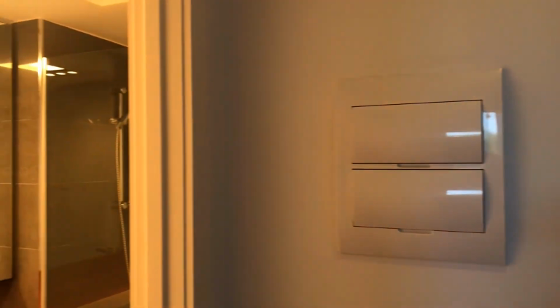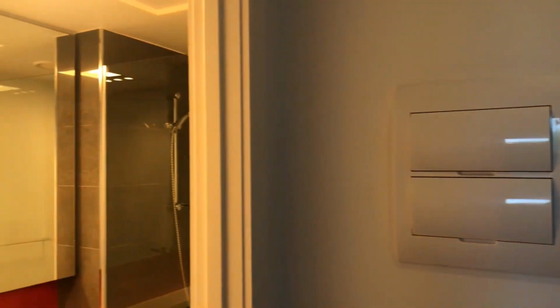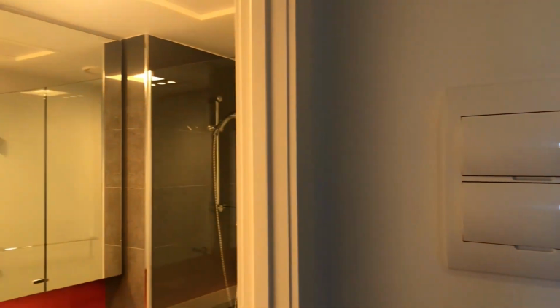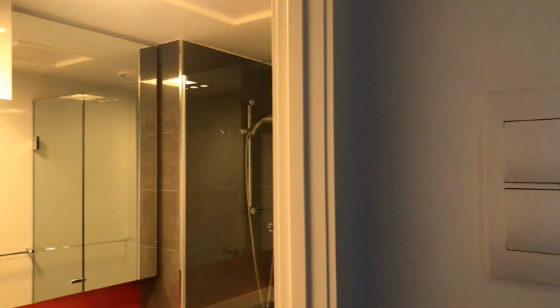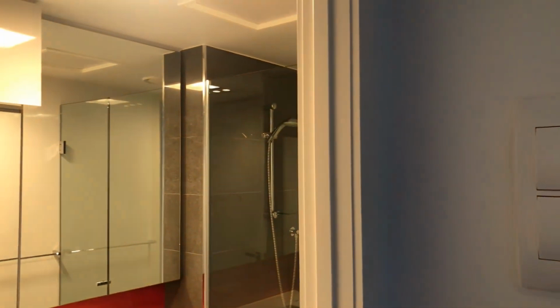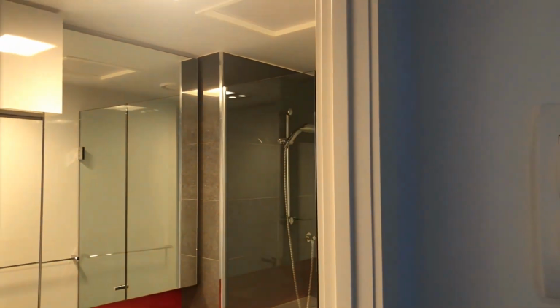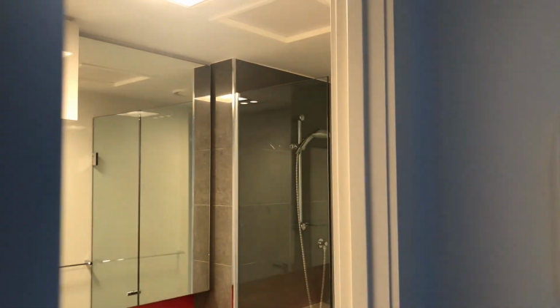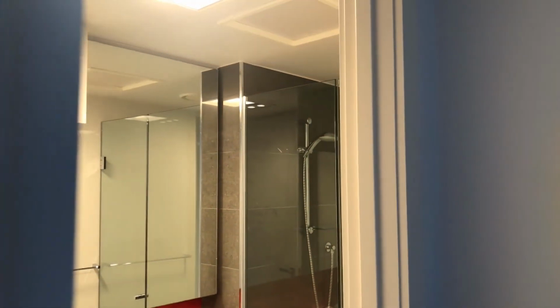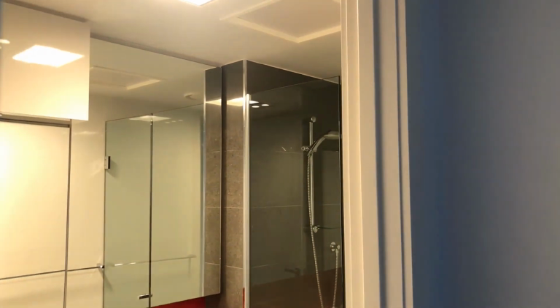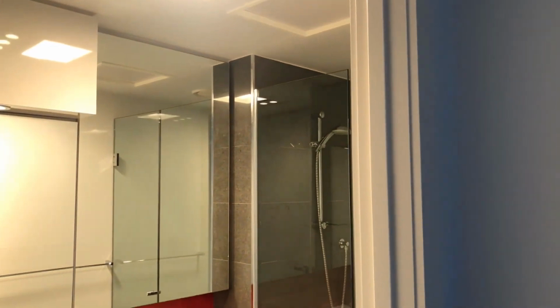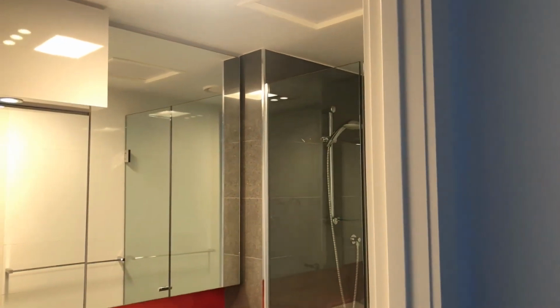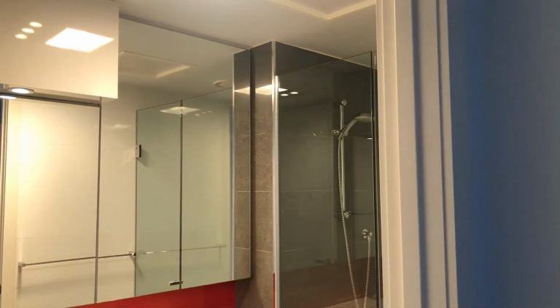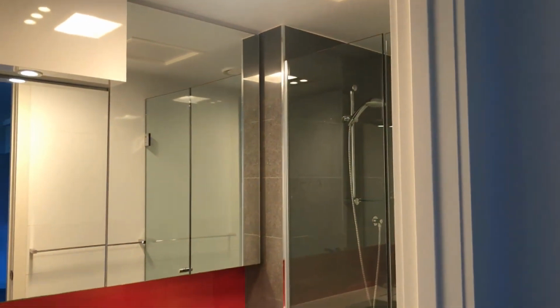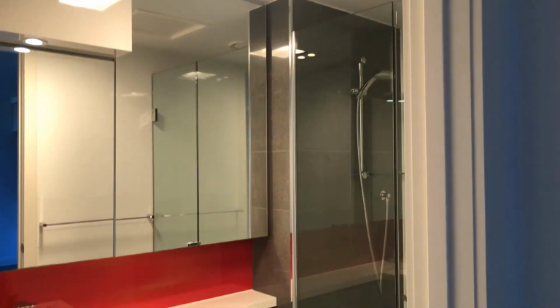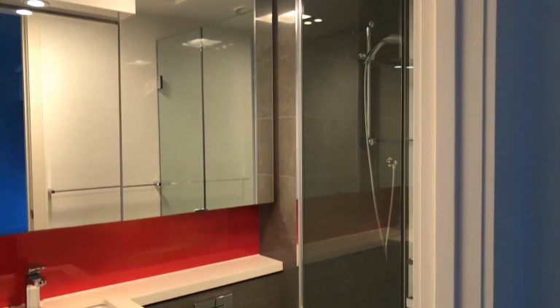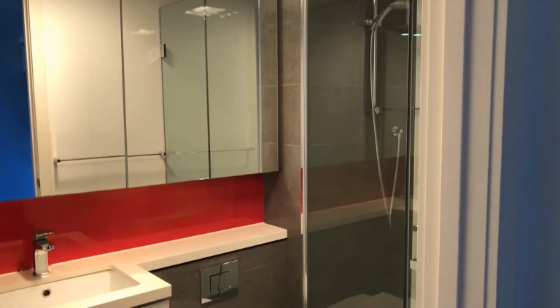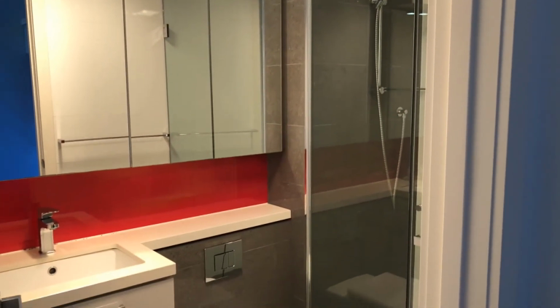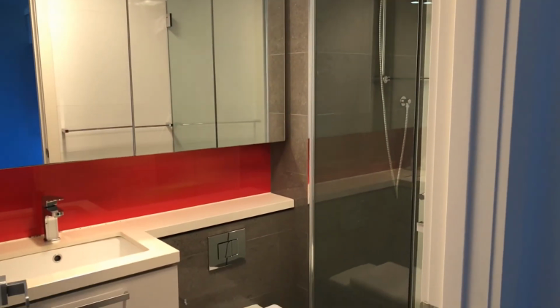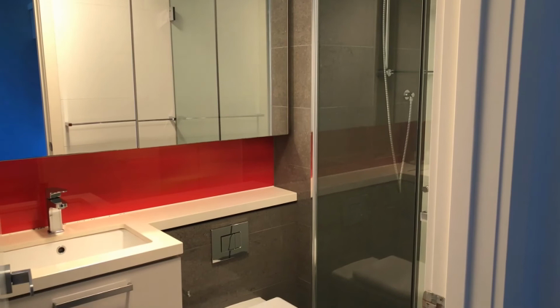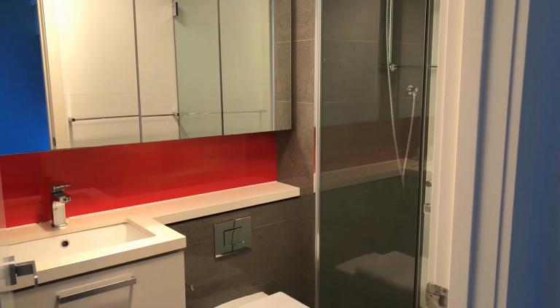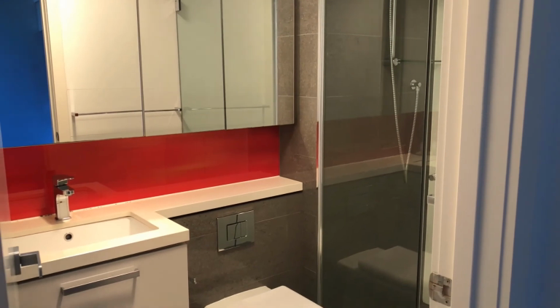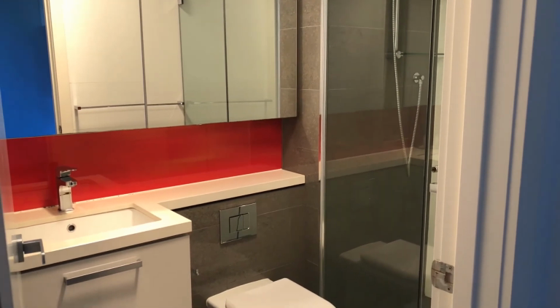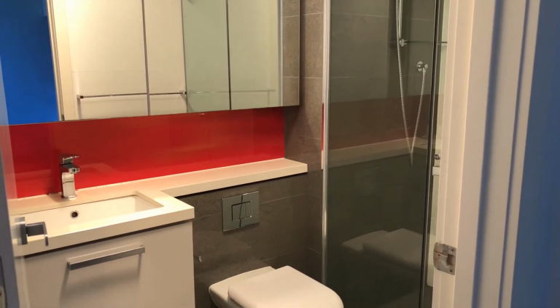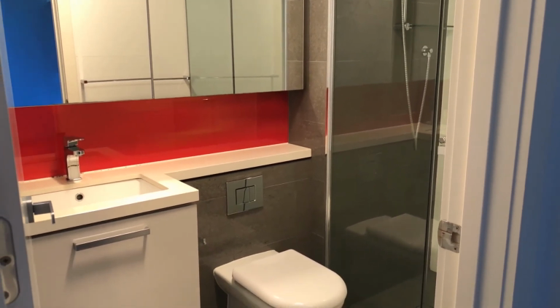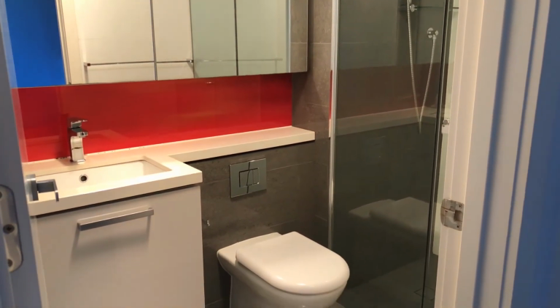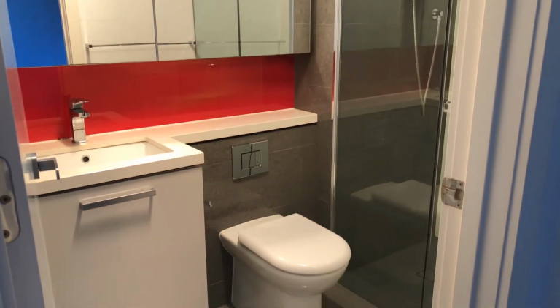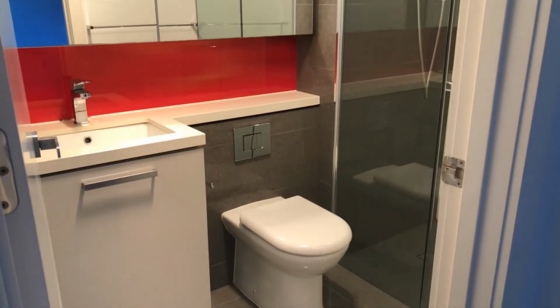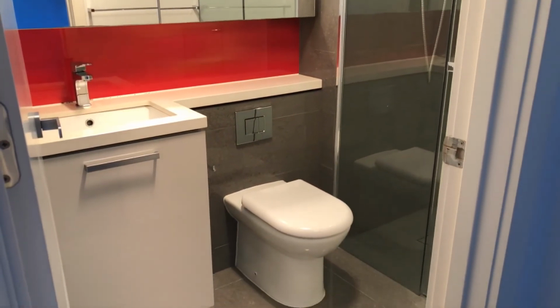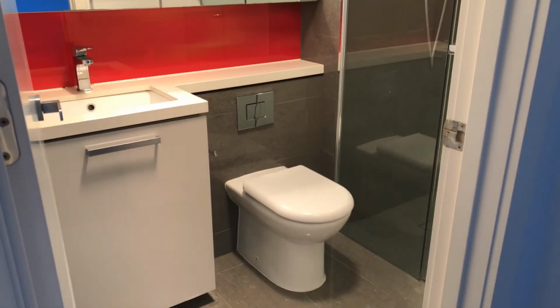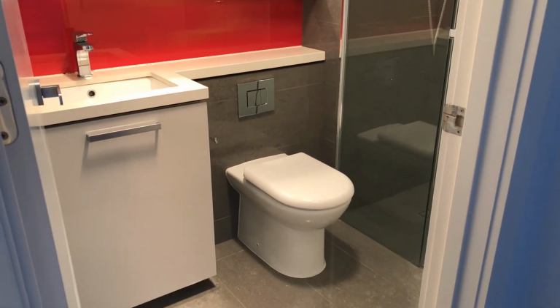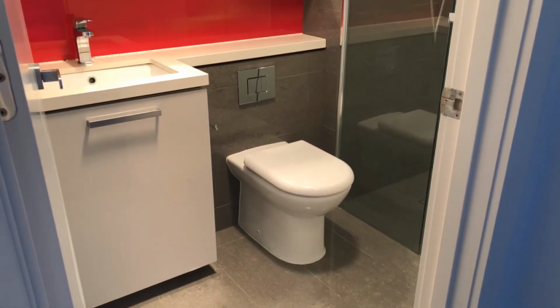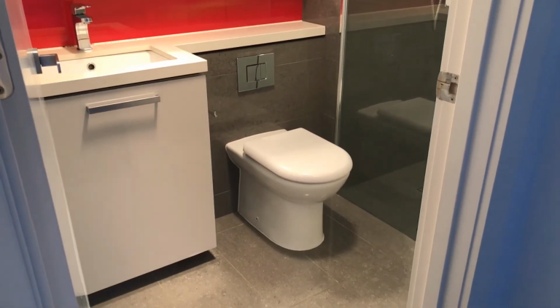Bathroom with heat light, shower, cabinets behind the mirror and a drawer under the sink.